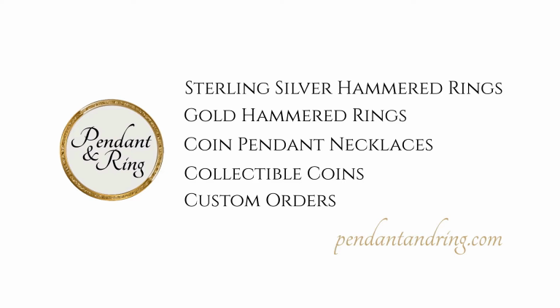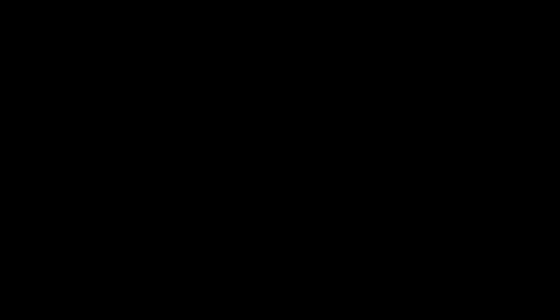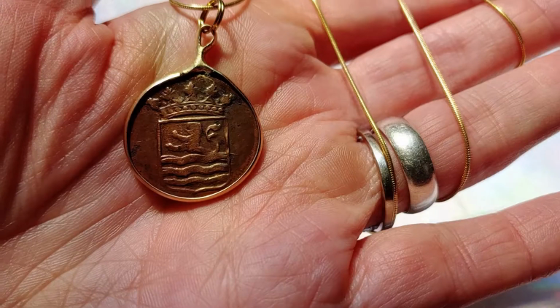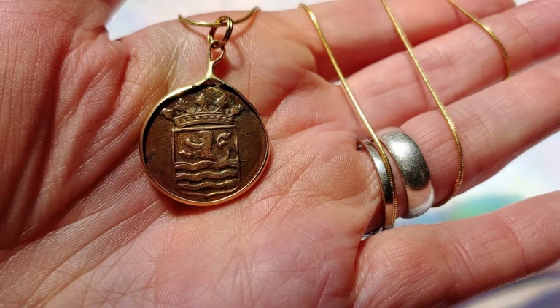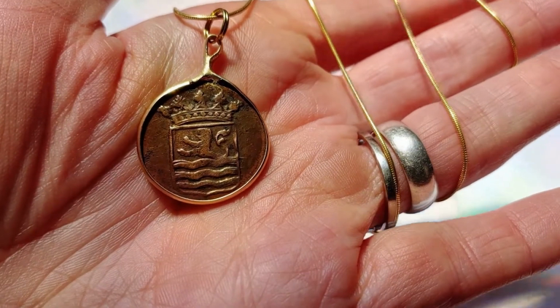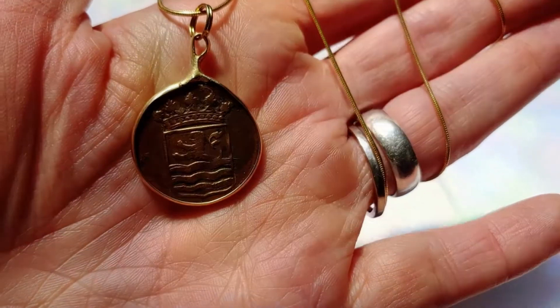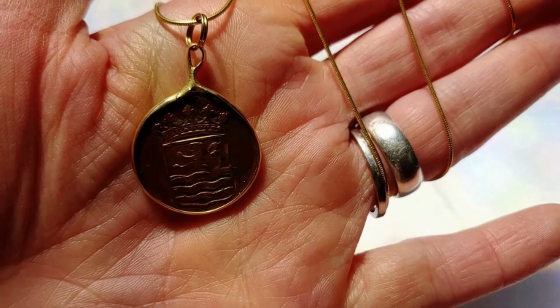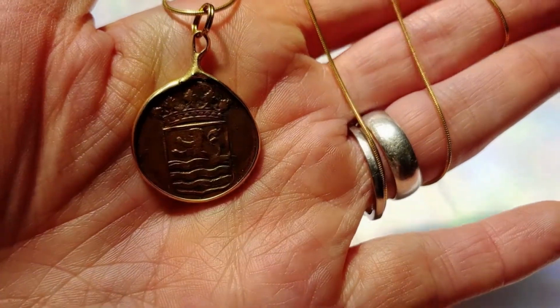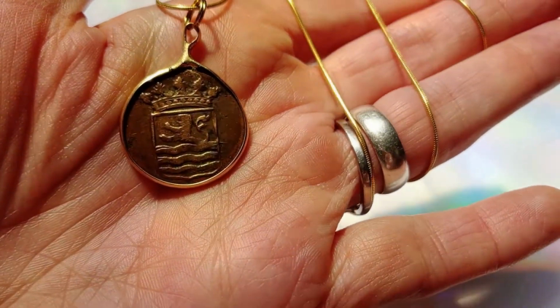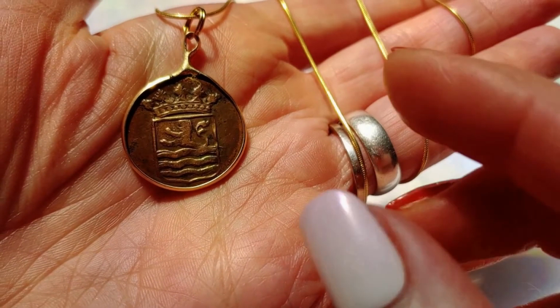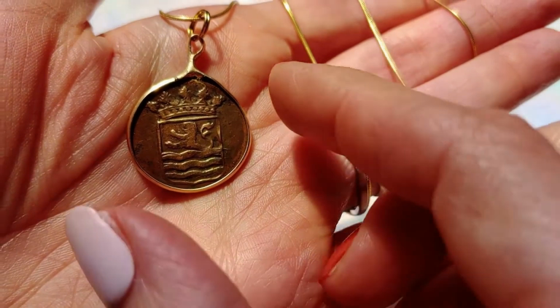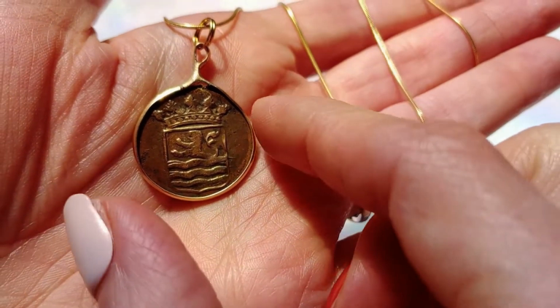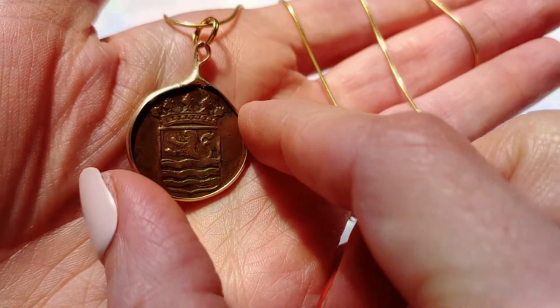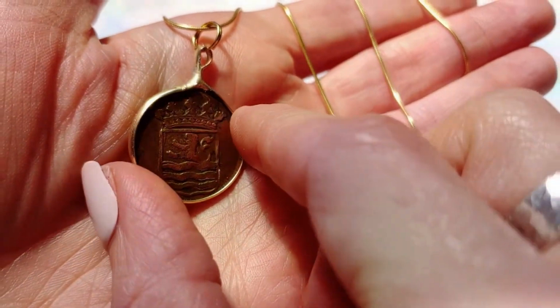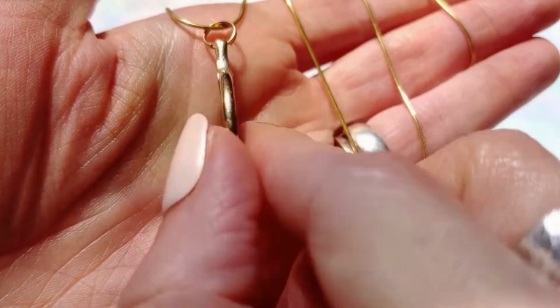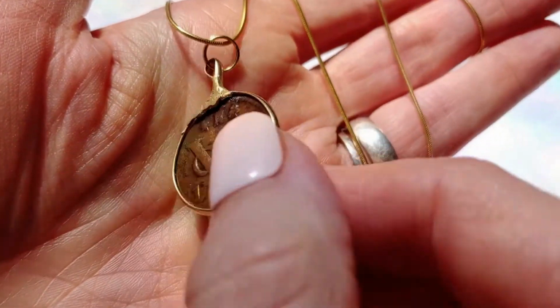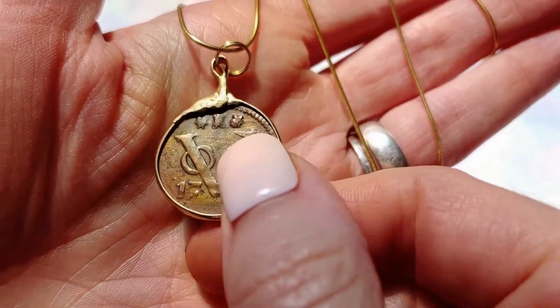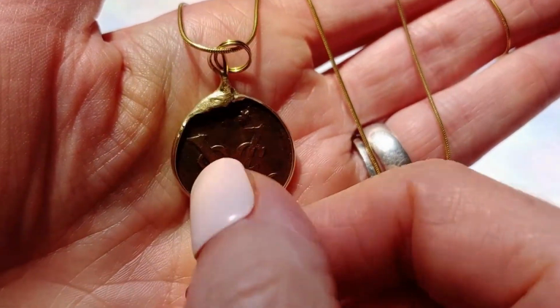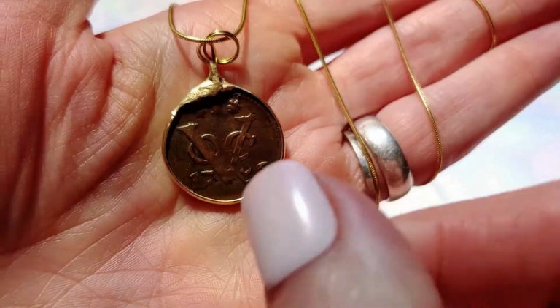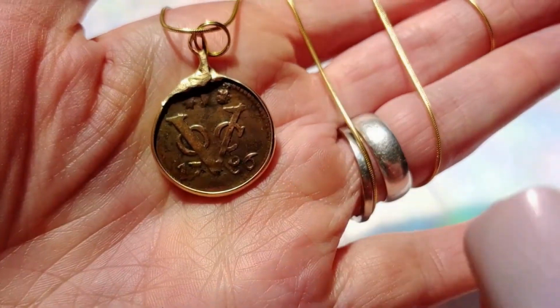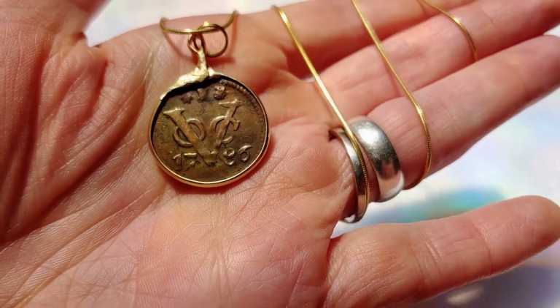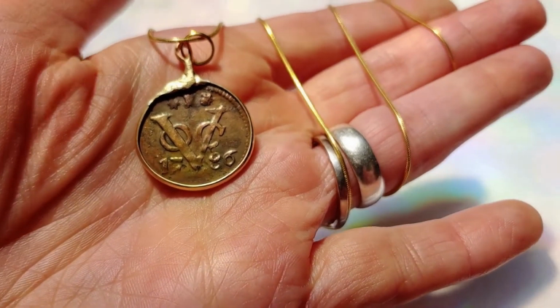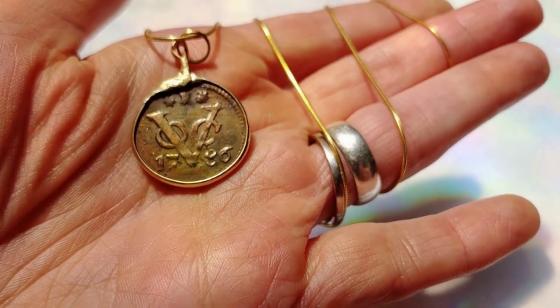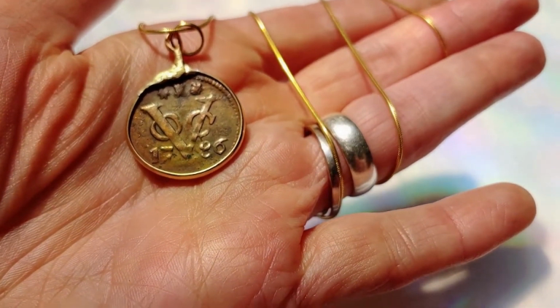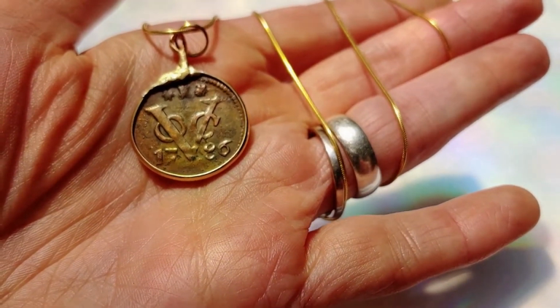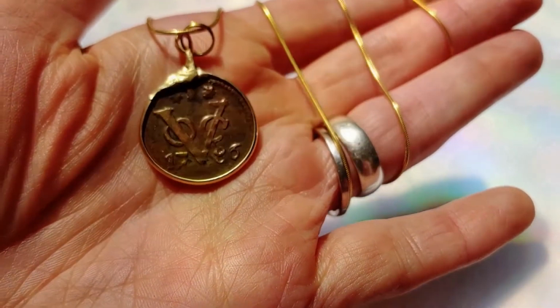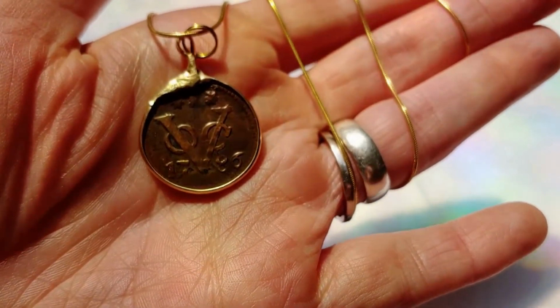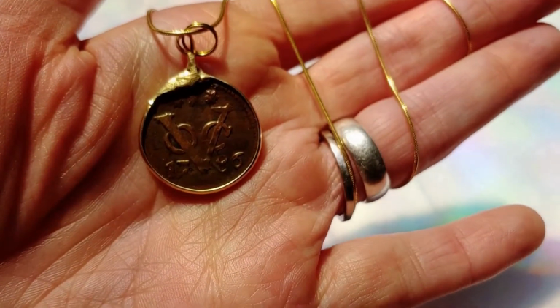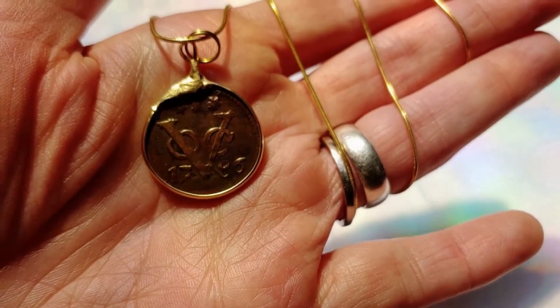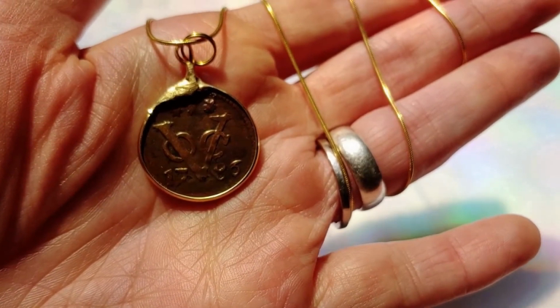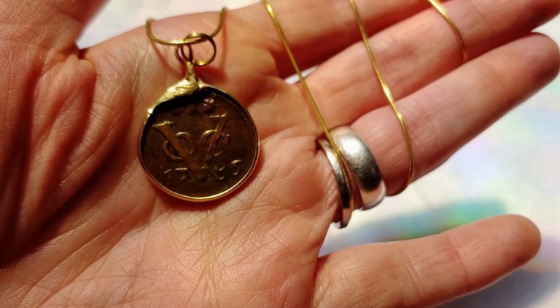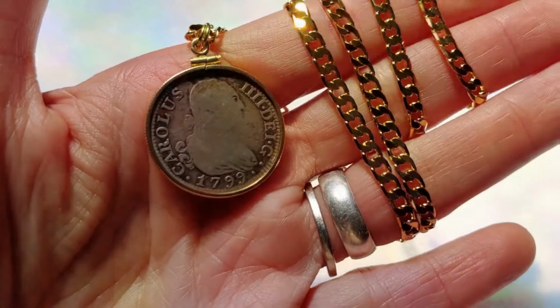The first coin pendant we have today is from 1786. It was minted by the East India Company. It's a copper doit coin and it comes on an 18-karat gold-filled Italian snake chain with a certificate of authenticity and a velvet gift box.